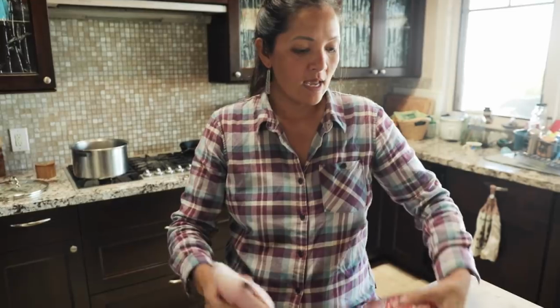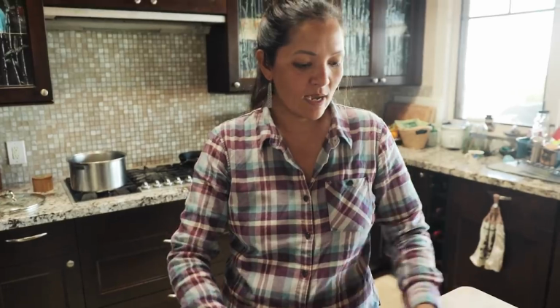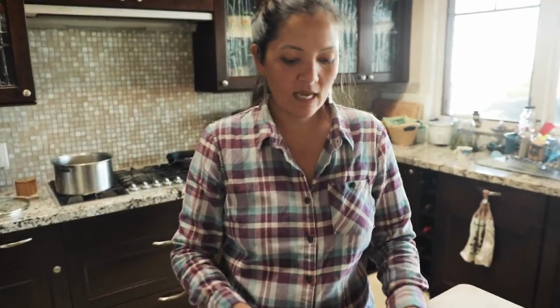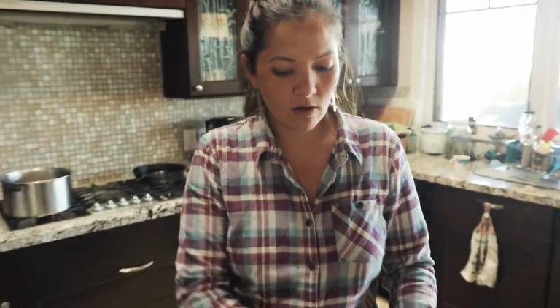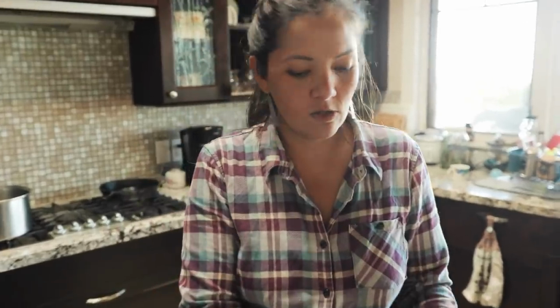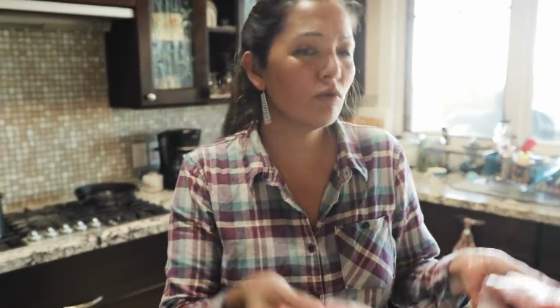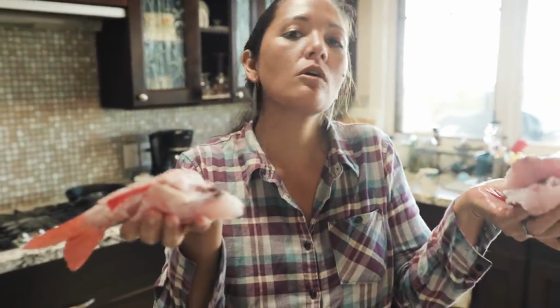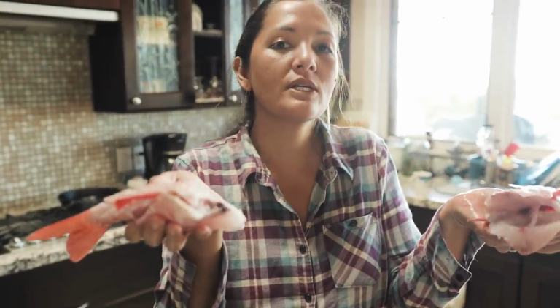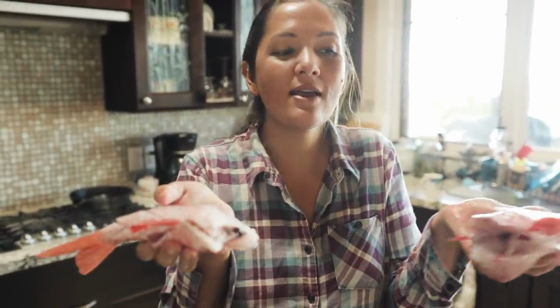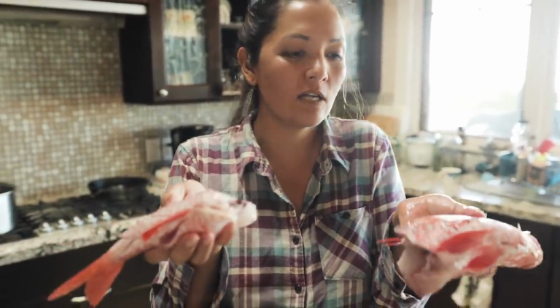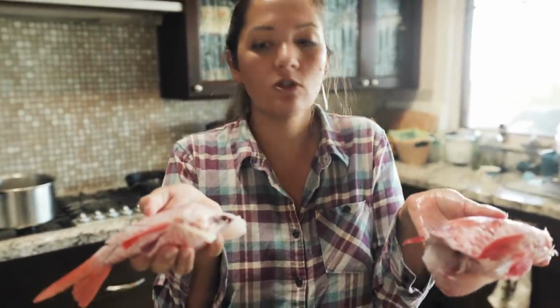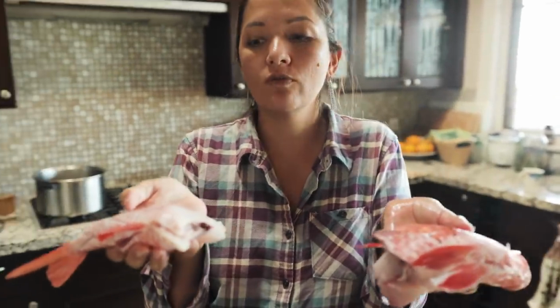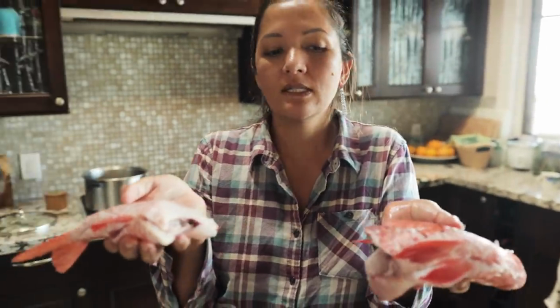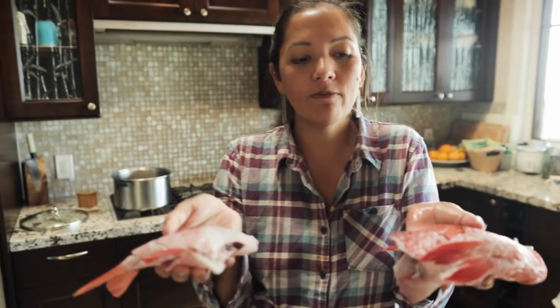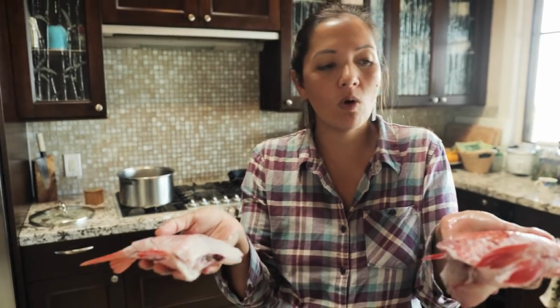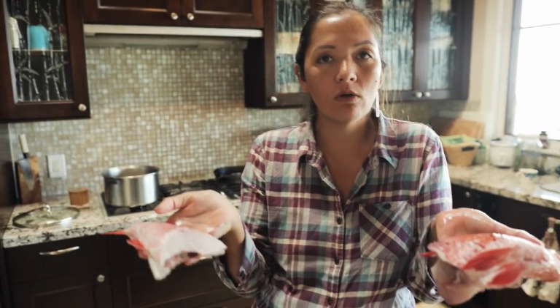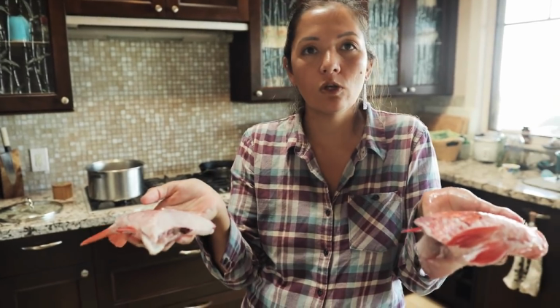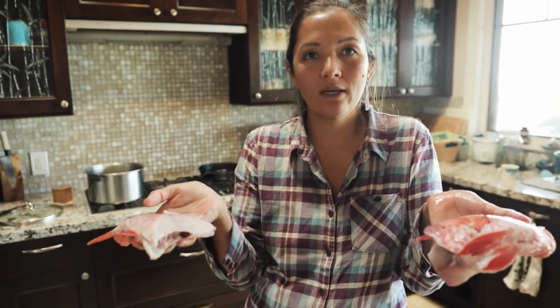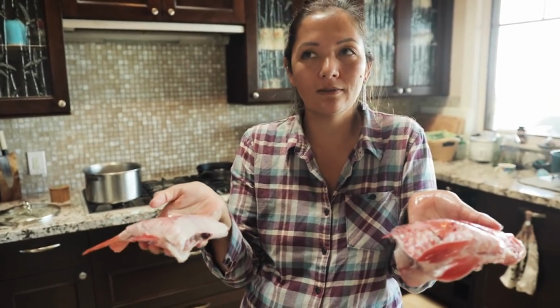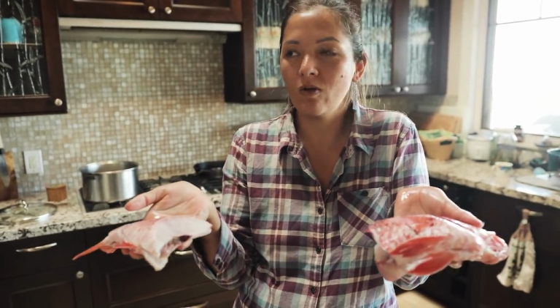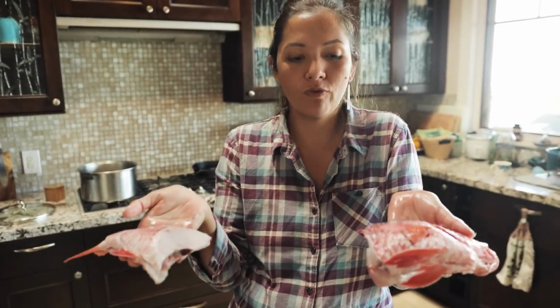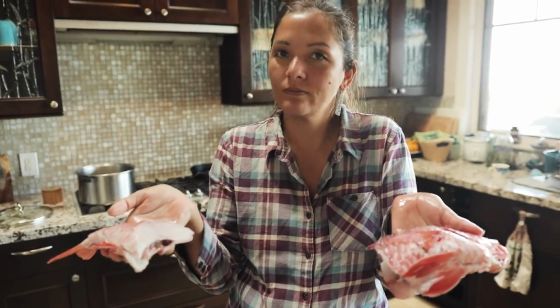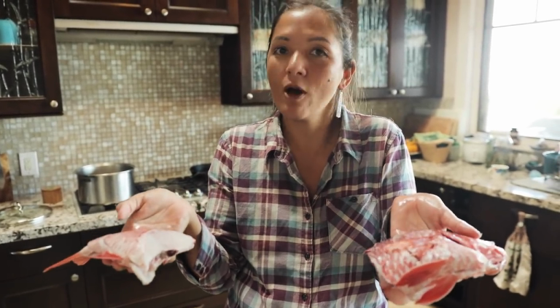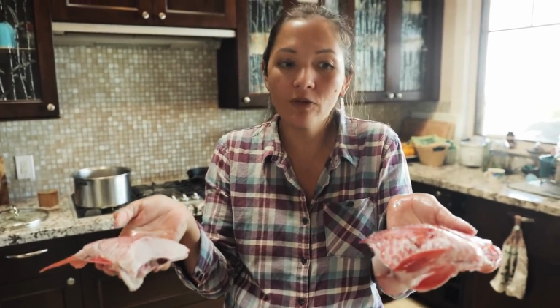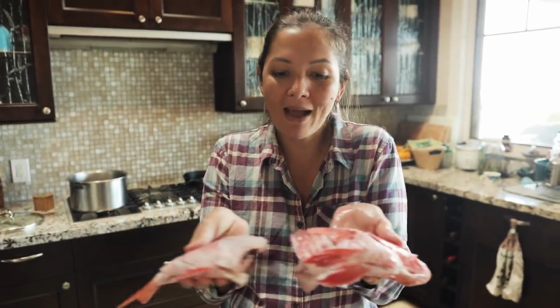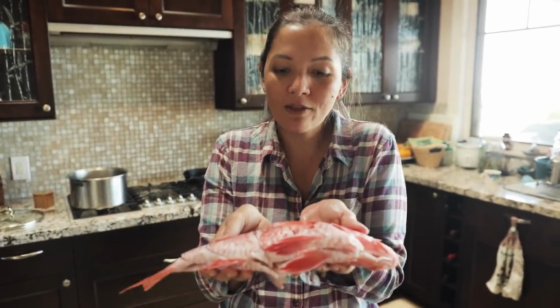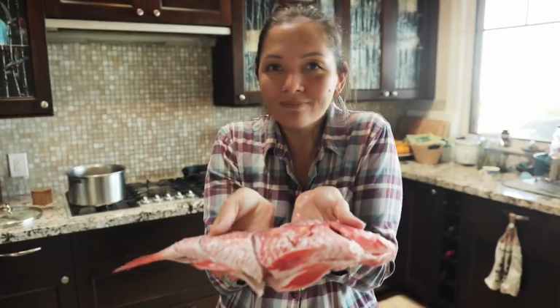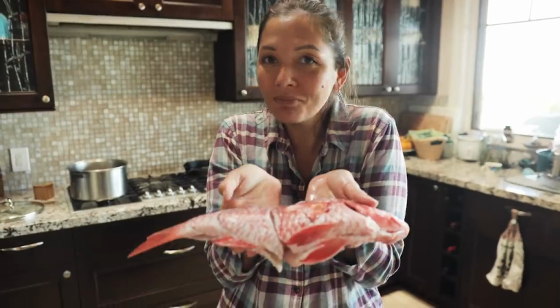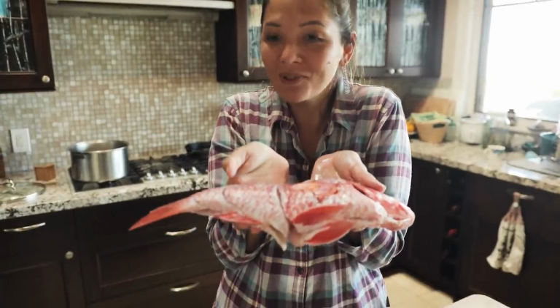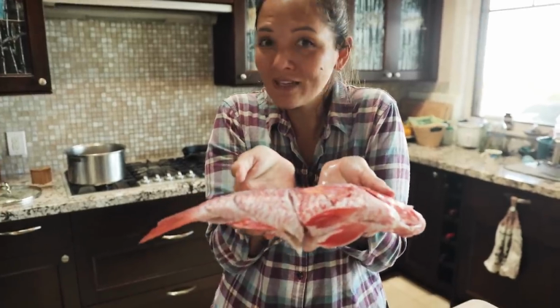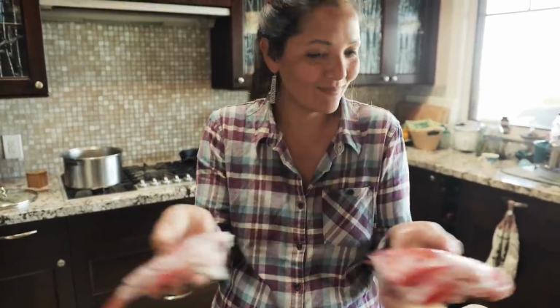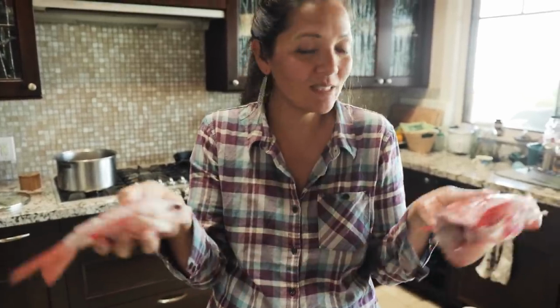And you might think you just ruined the whole presentation, because when you serve steamed fish whole, you want it whole and beautiful. All you have to do is put it back together on the plate when you serve it. You'll see. Now I'm going to season this fish.